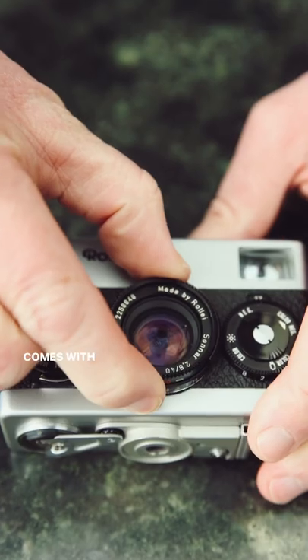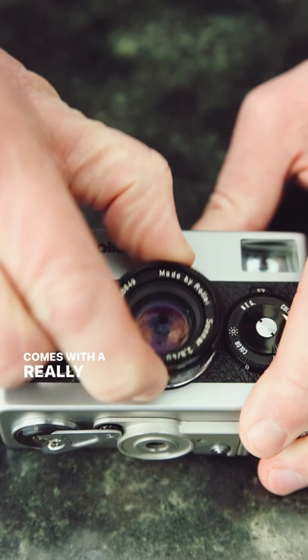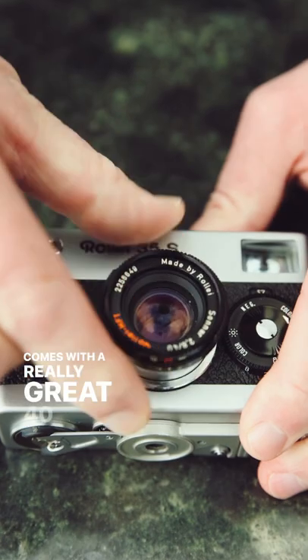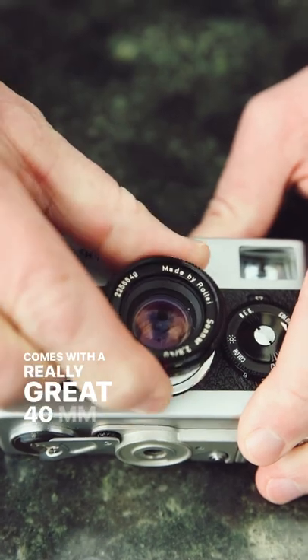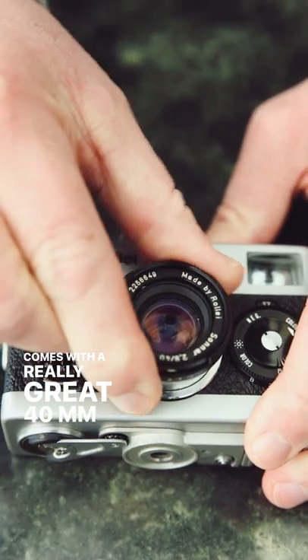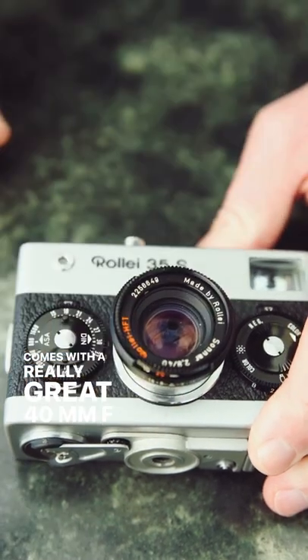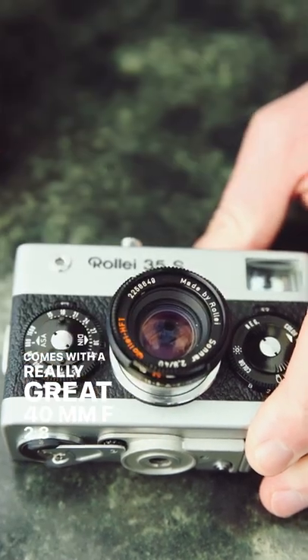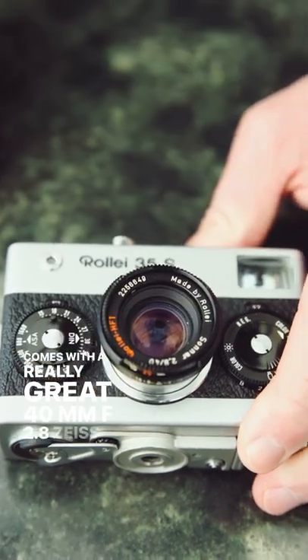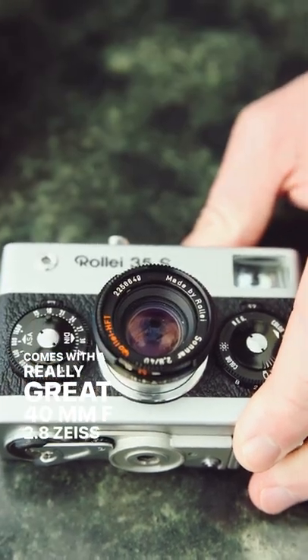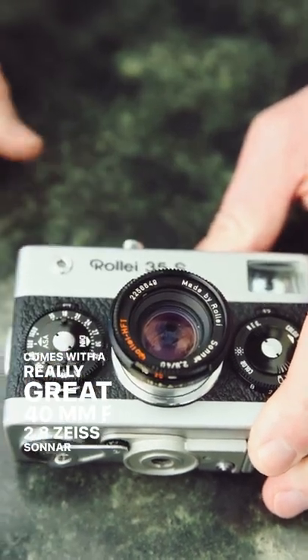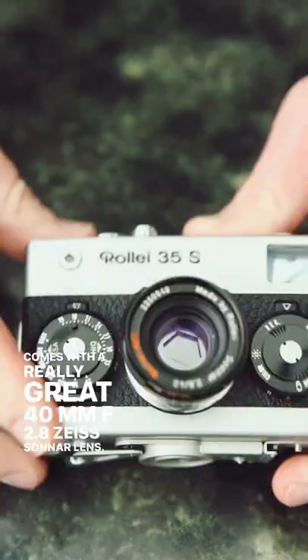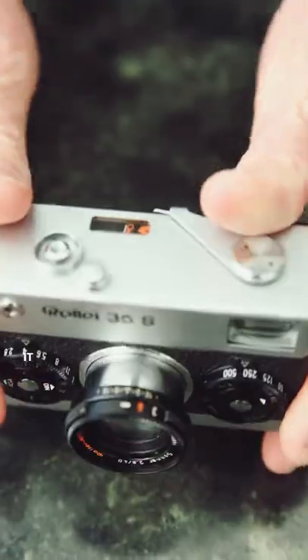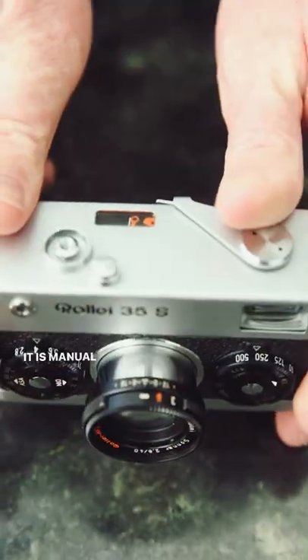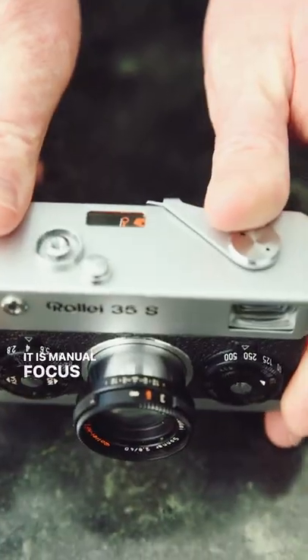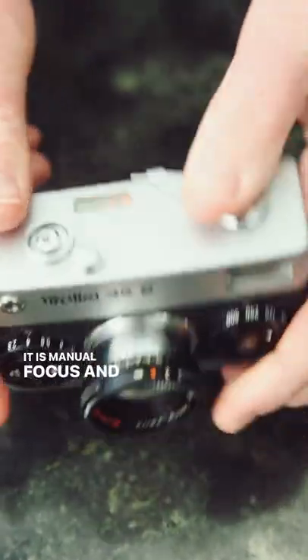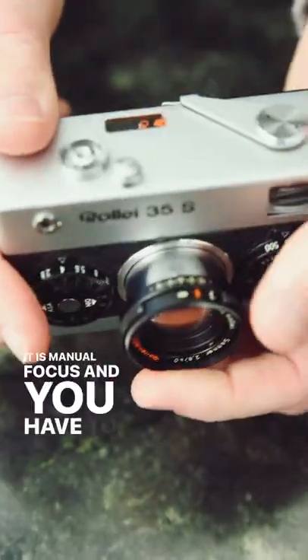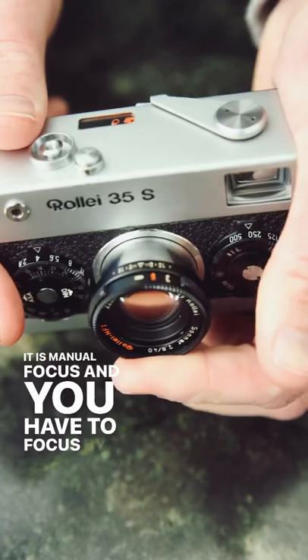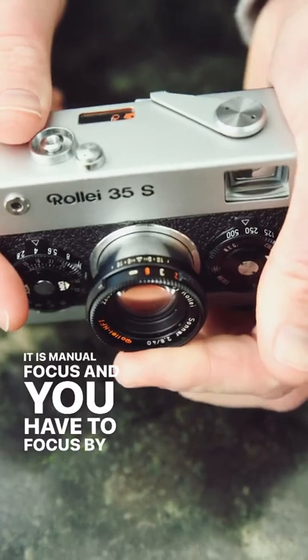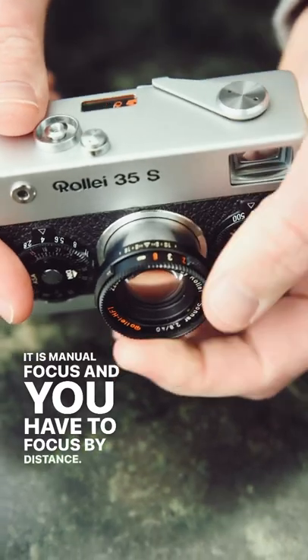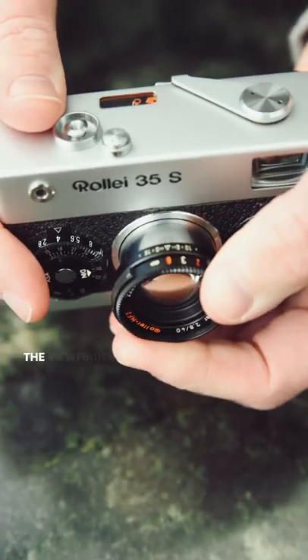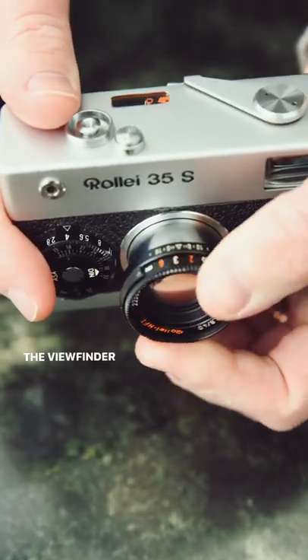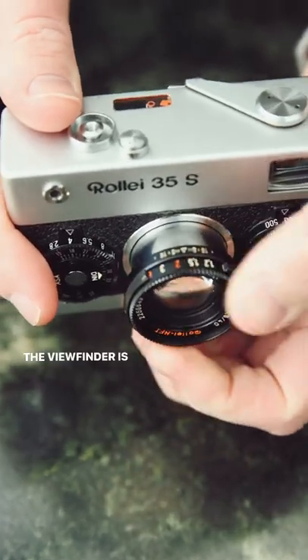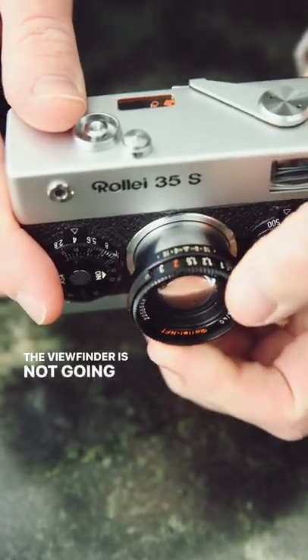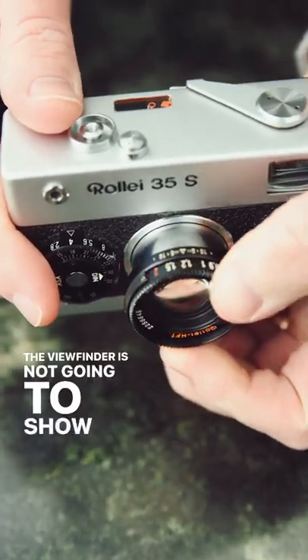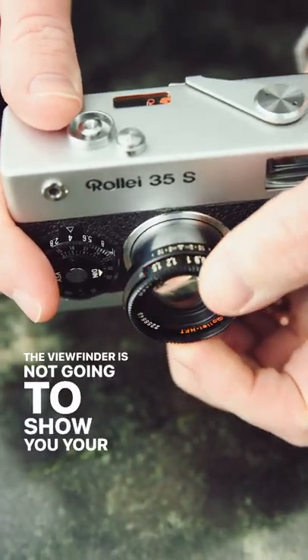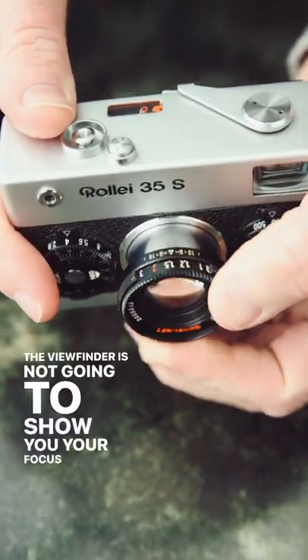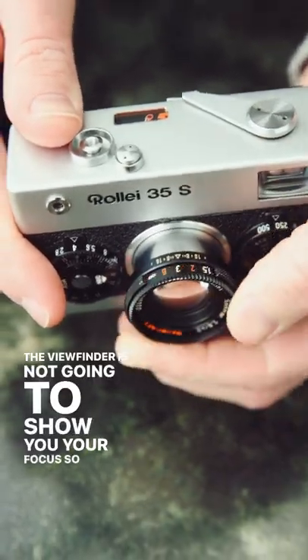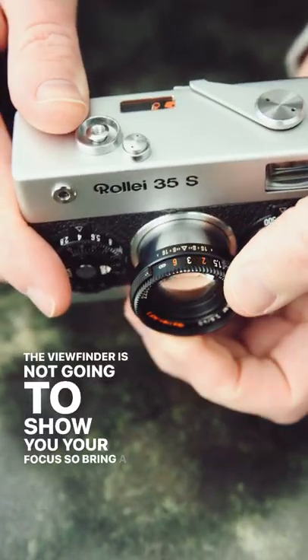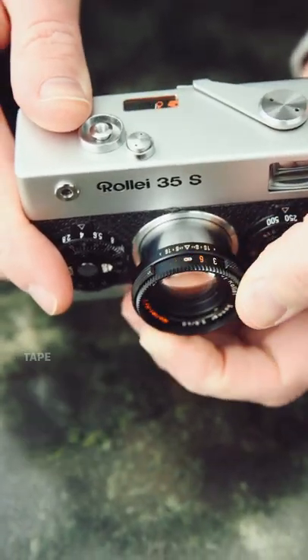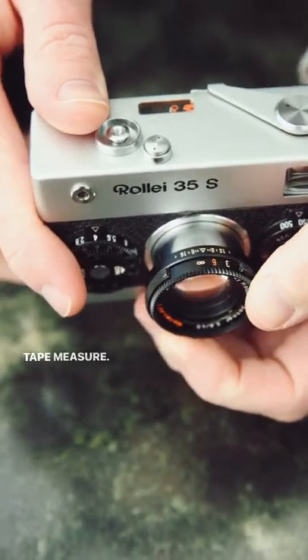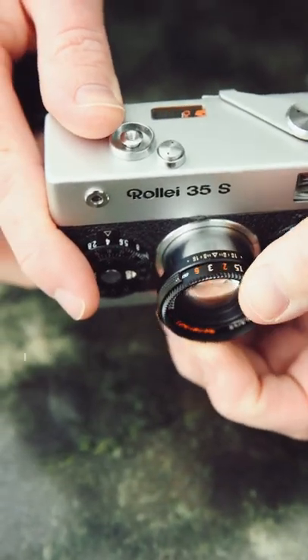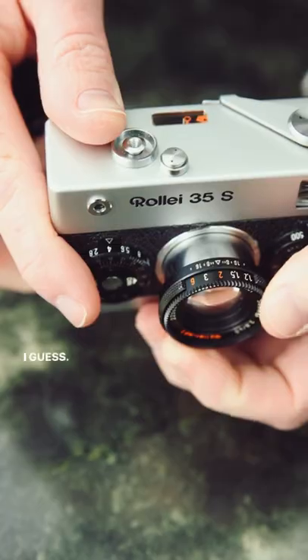It comes with a really great 40 millimeter f/2.8 Zeiss Sonar lens. It is manual focus and you have to focus by distance — the viewfinder is not going to show you your focus. So bring a tape measure, I guess.